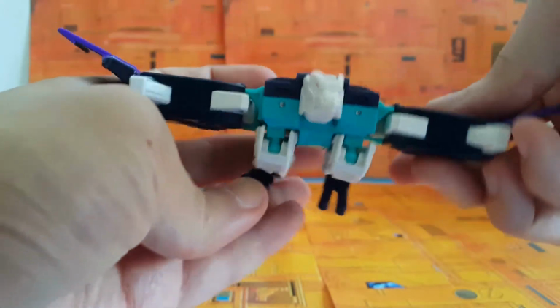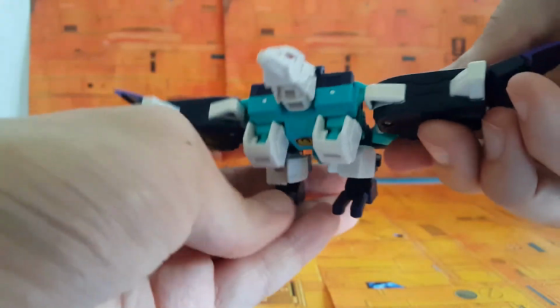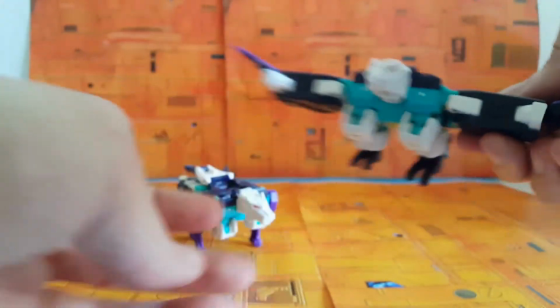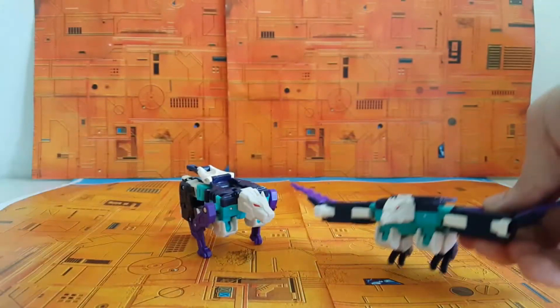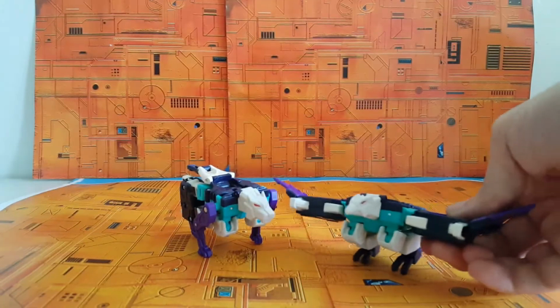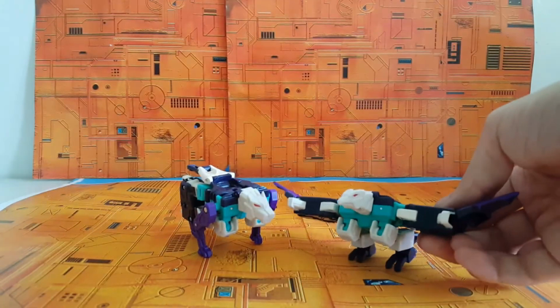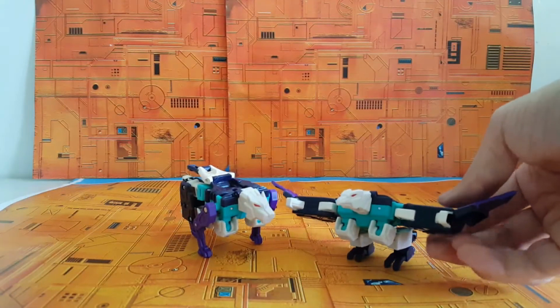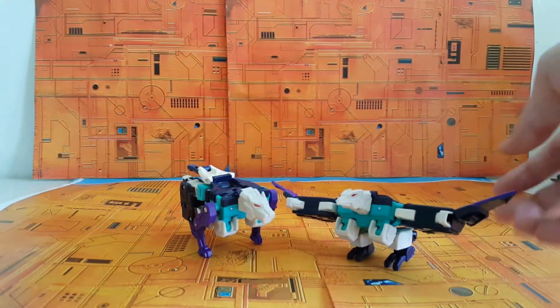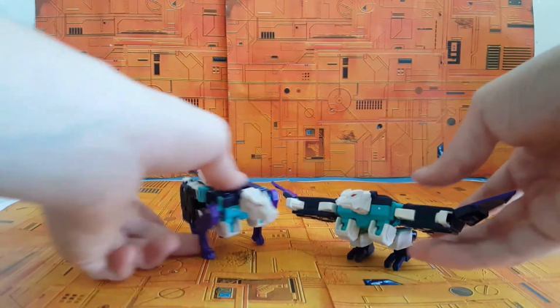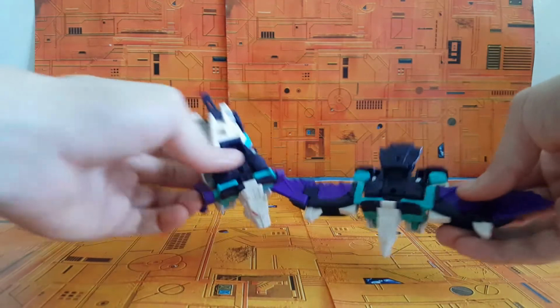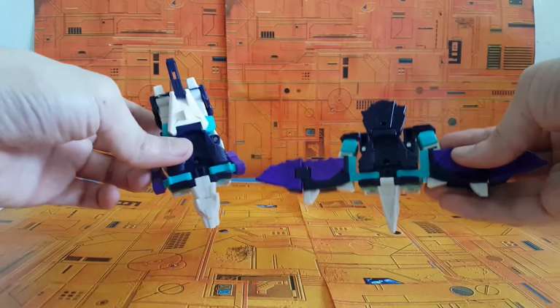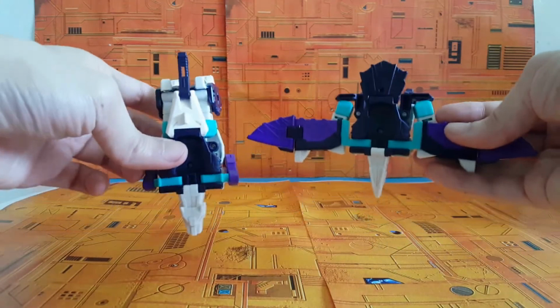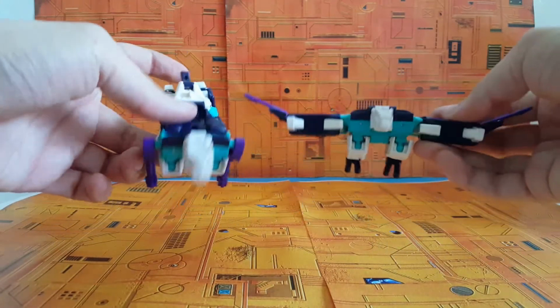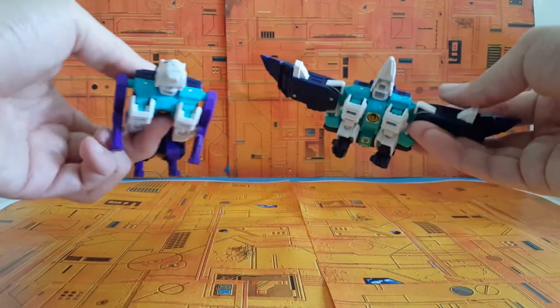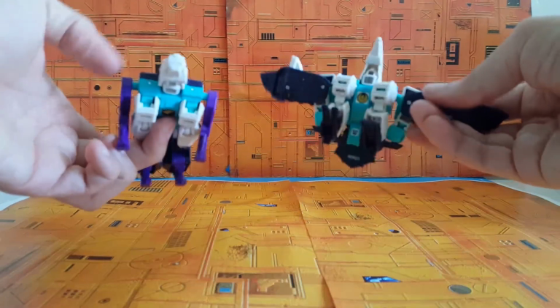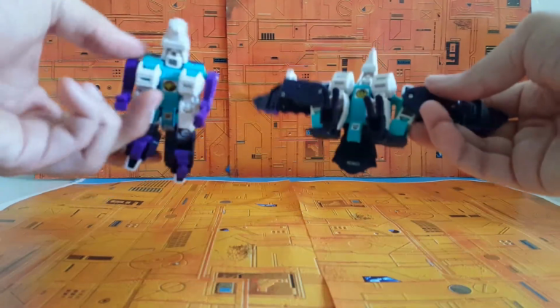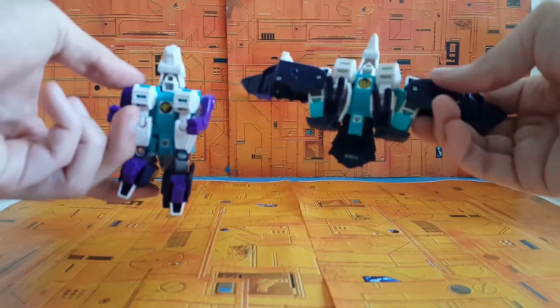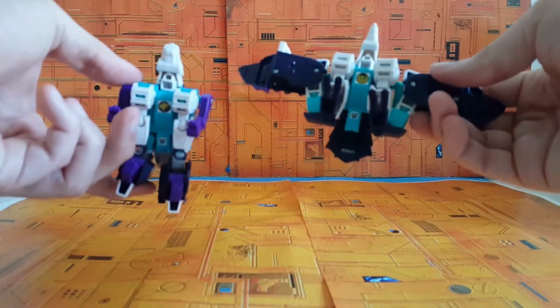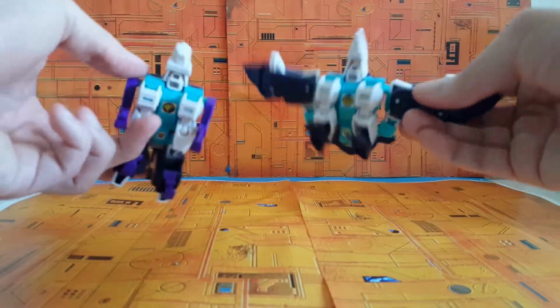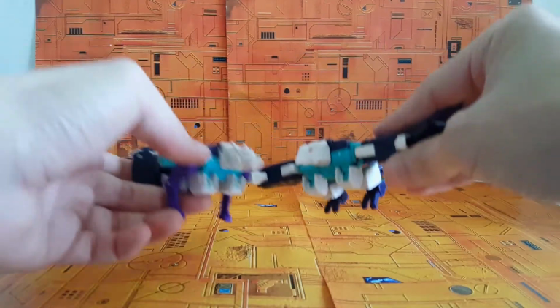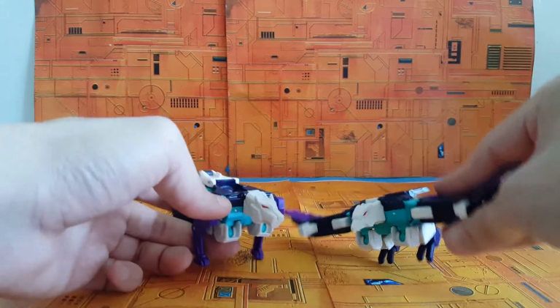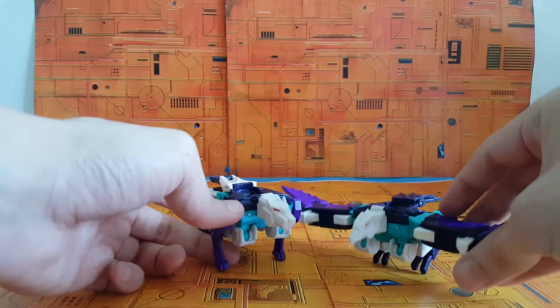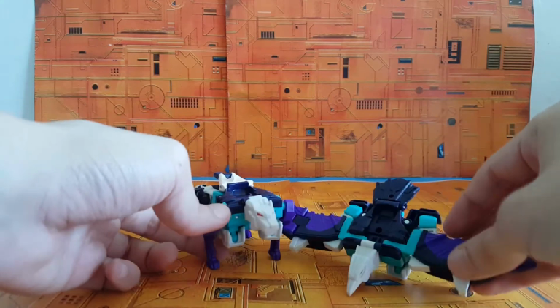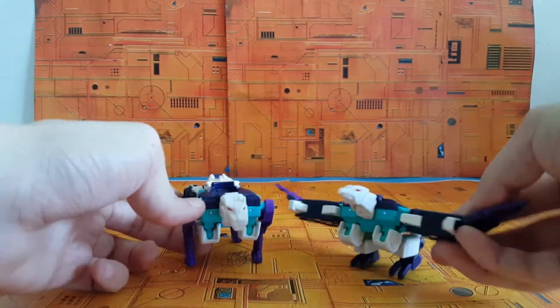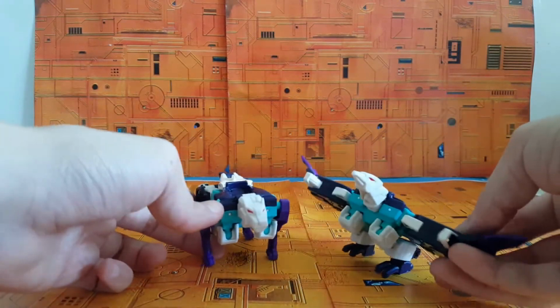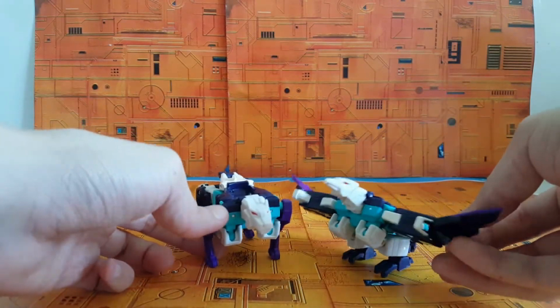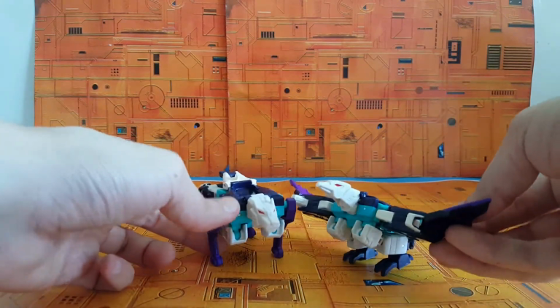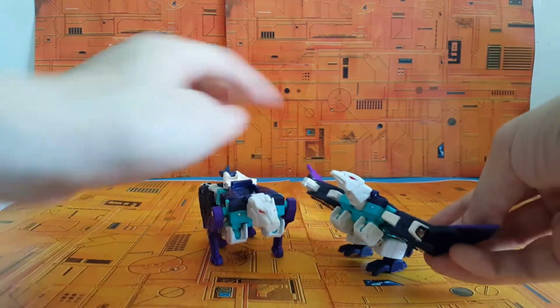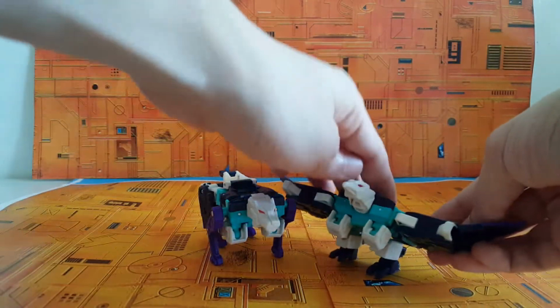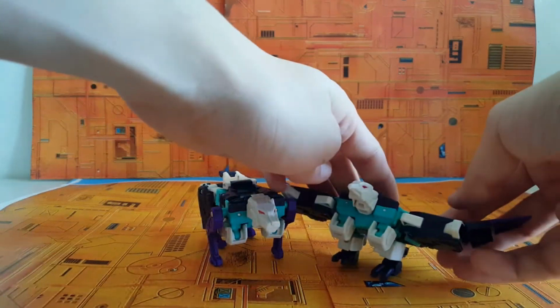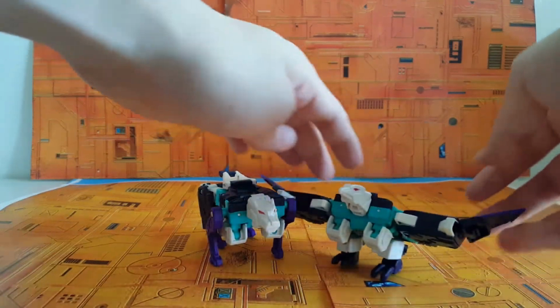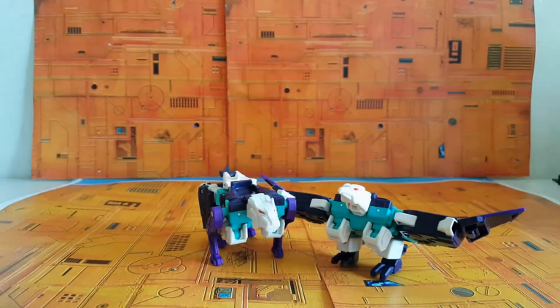Look at these colors. There's just something about that teal and purple skittle-tastic shell that is just so good. You just want to pop them in your mouth and chew on them. The colors are just that irresistible.